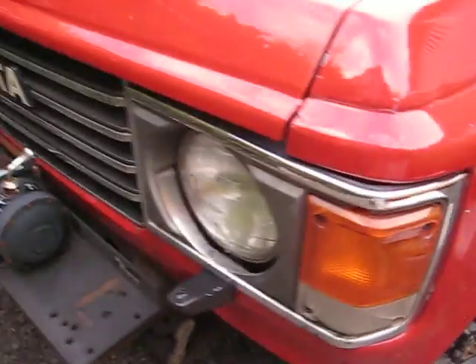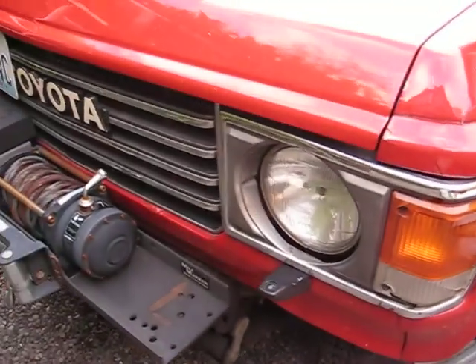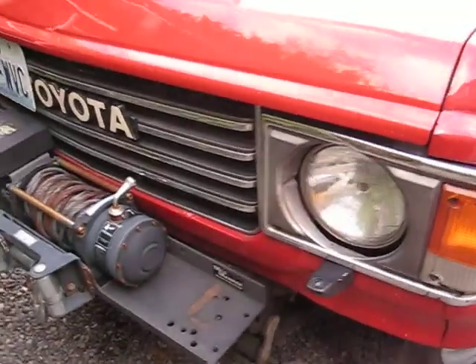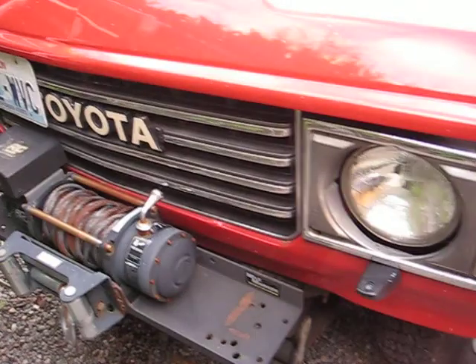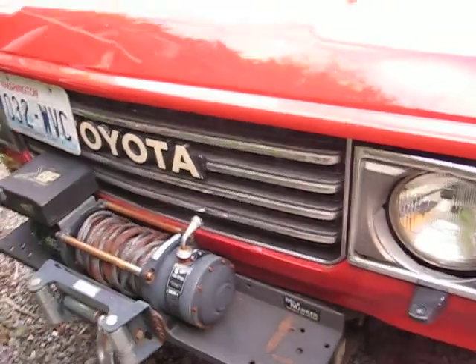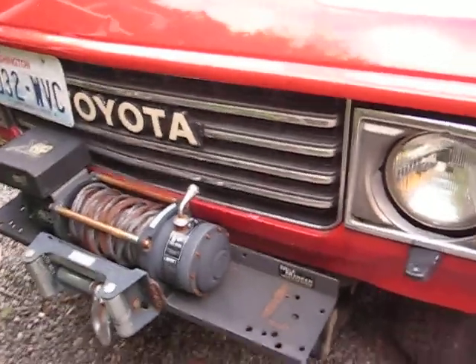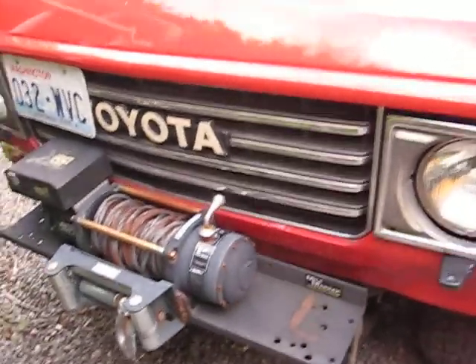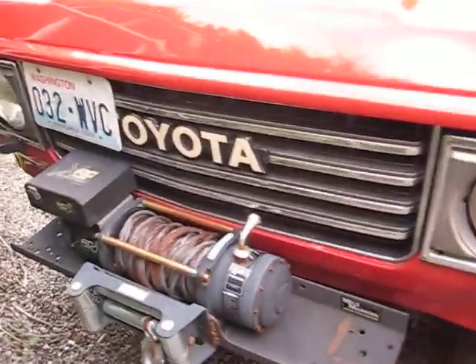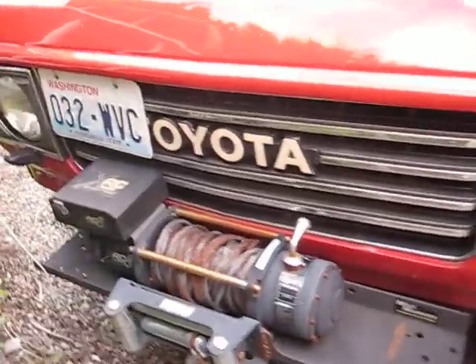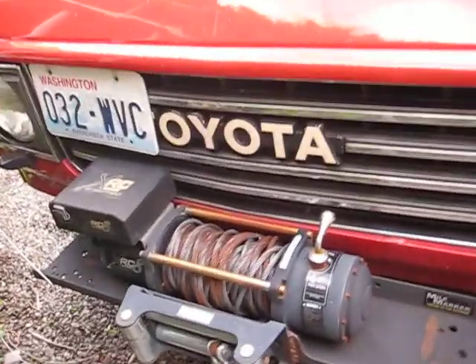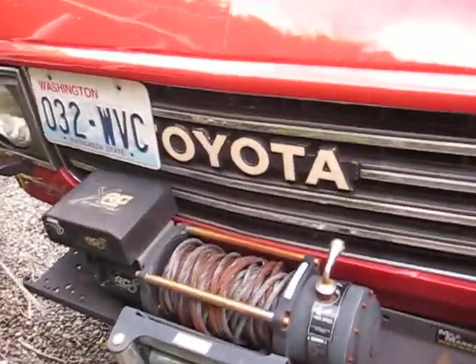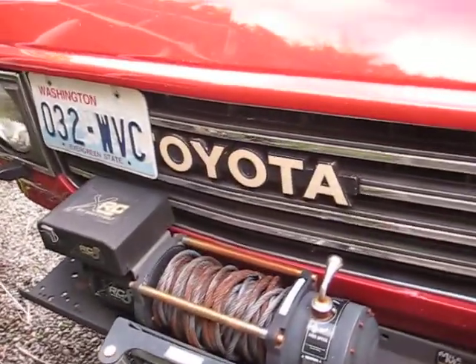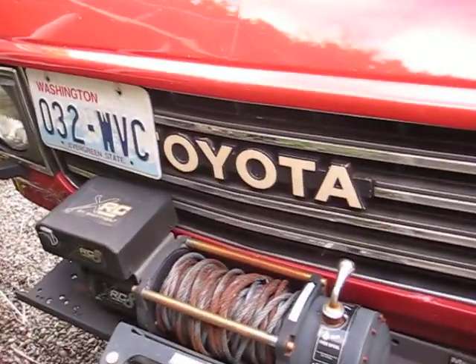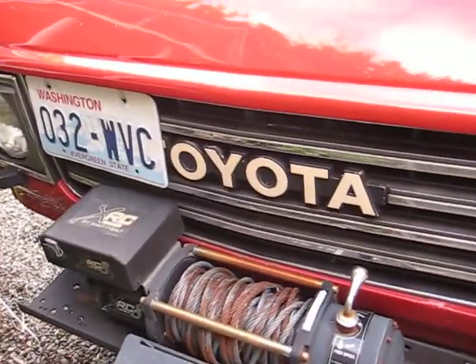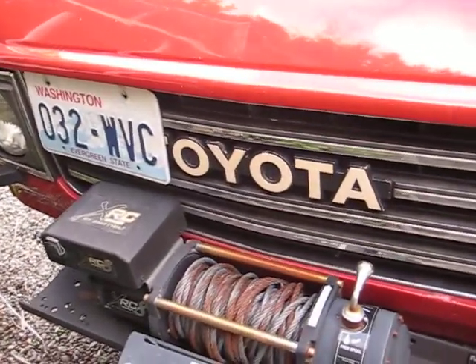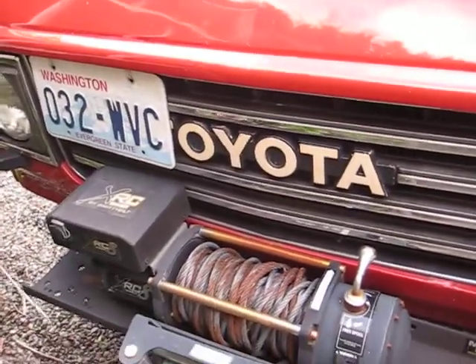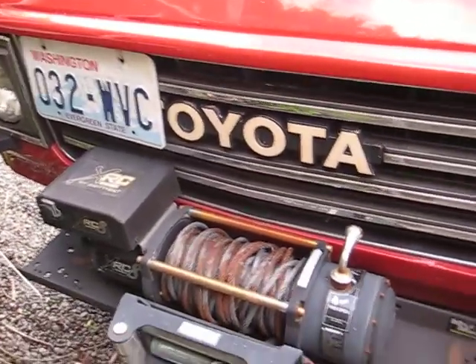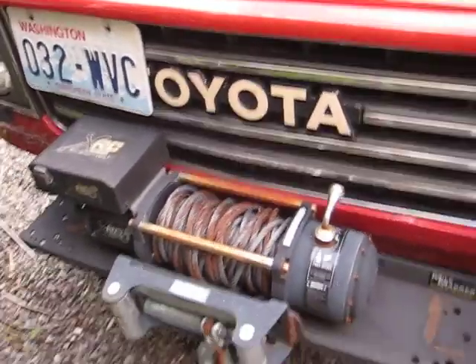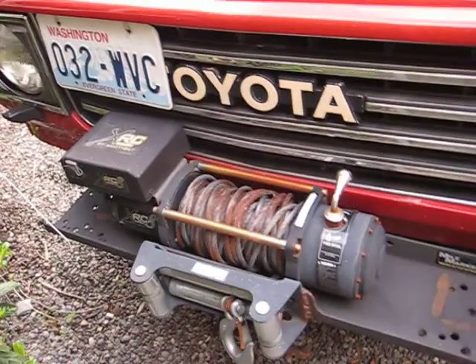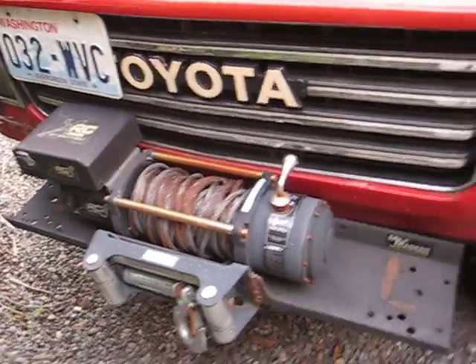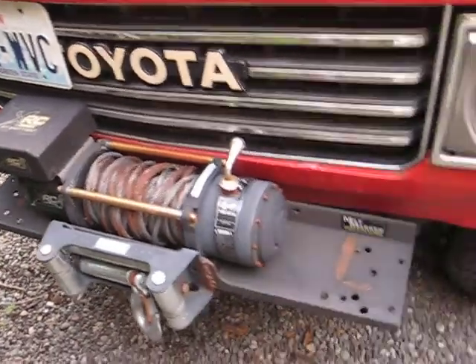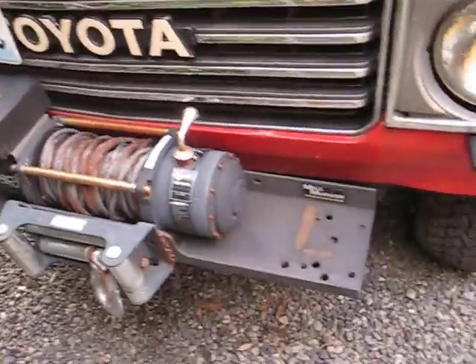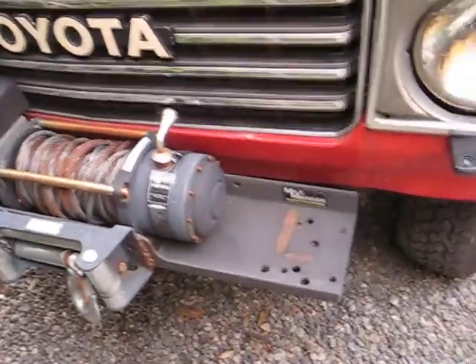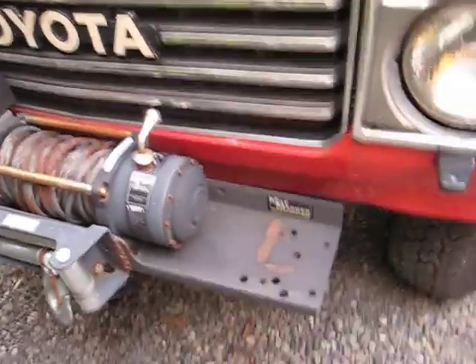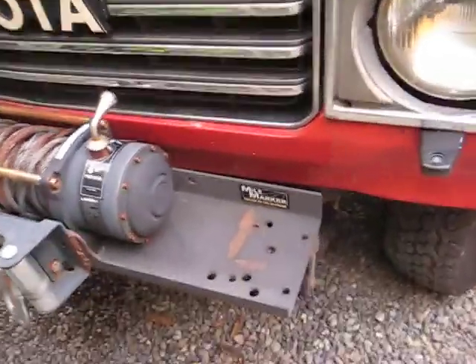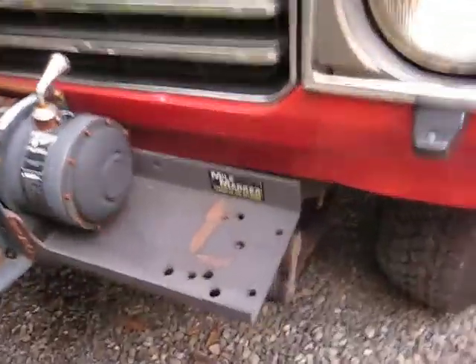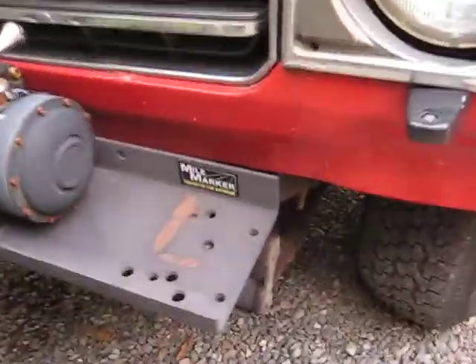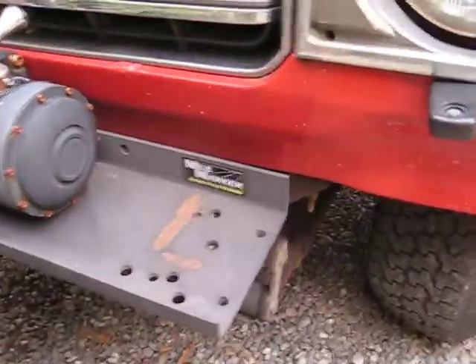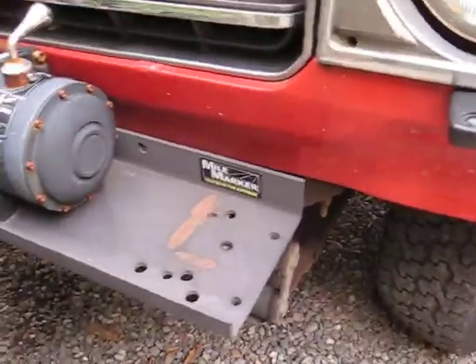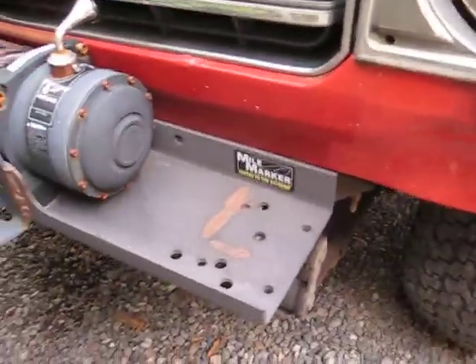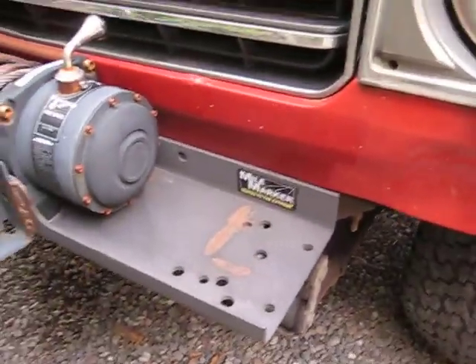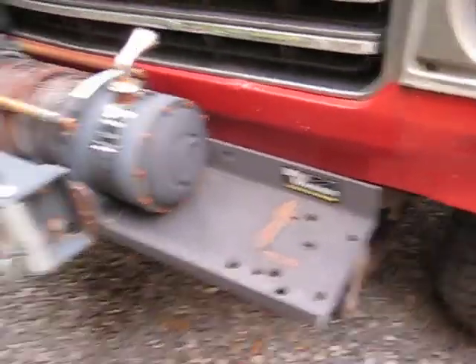It comes equipped with a Smittybilt winch. It's welded directly to the model marker tray right to the frame.